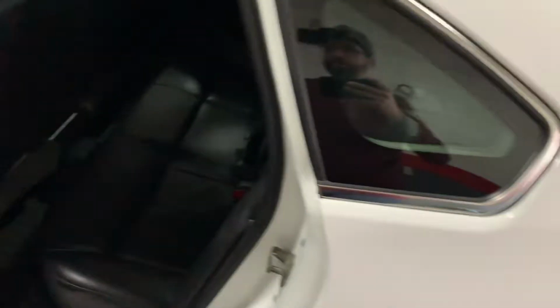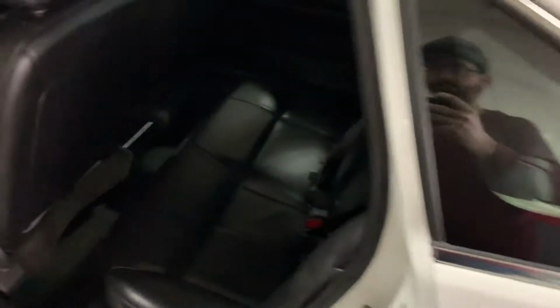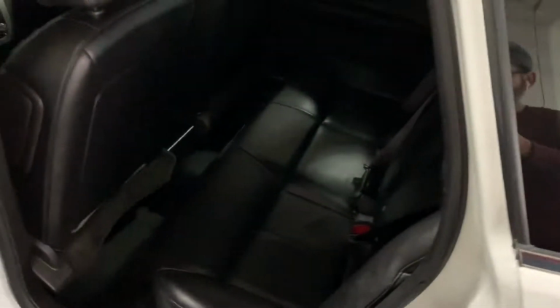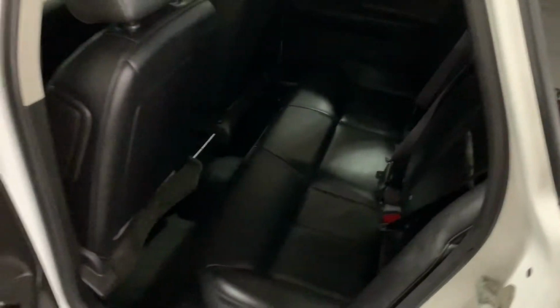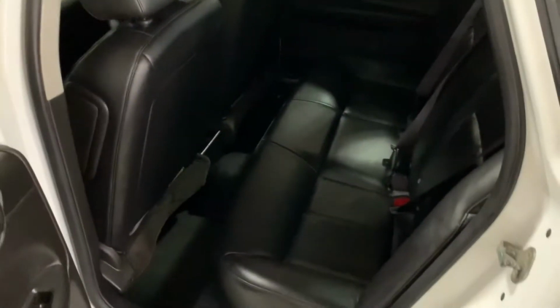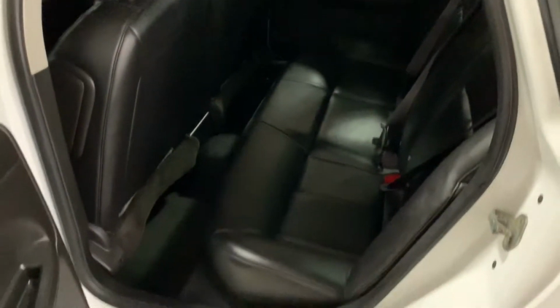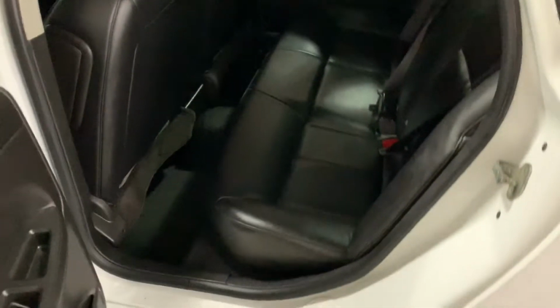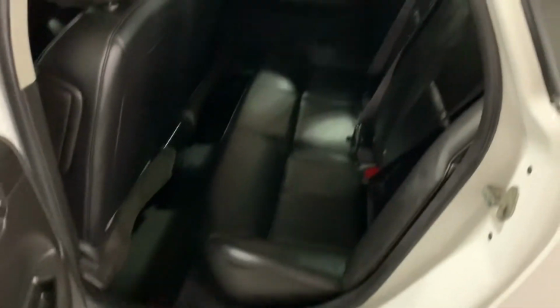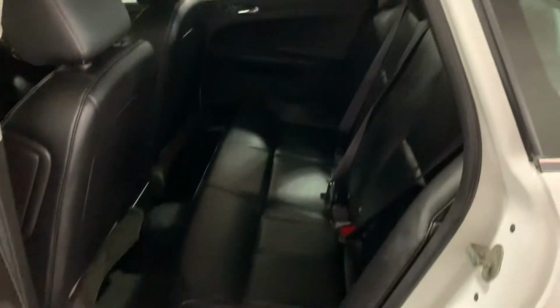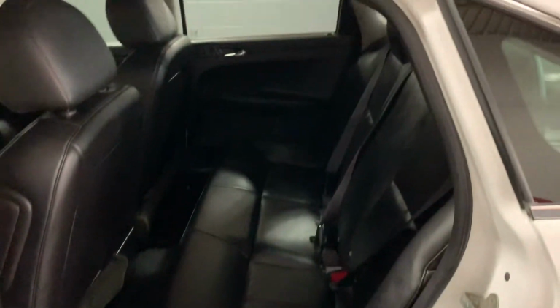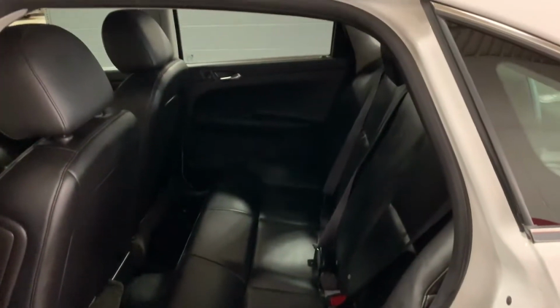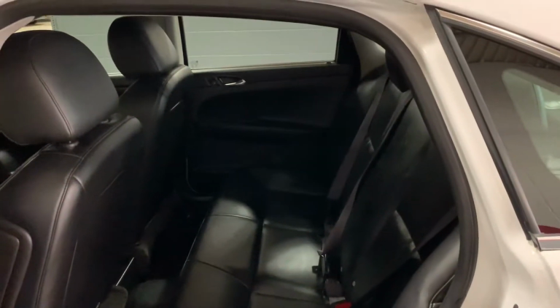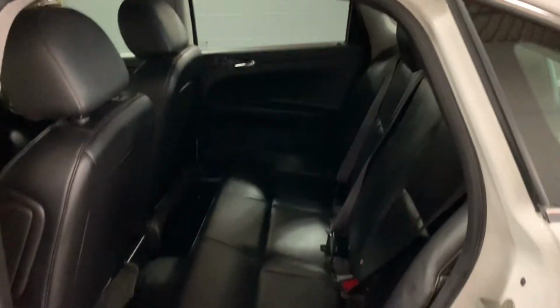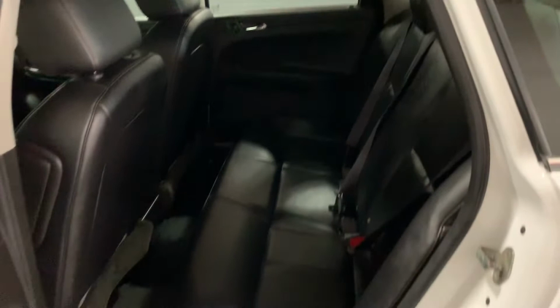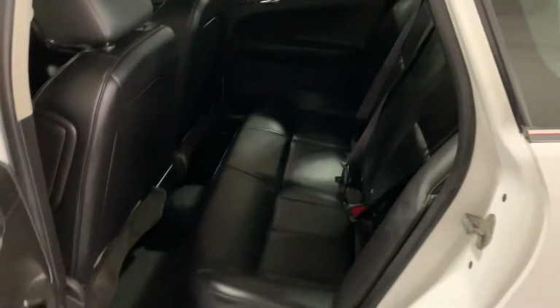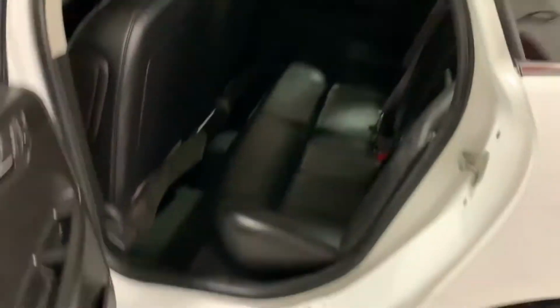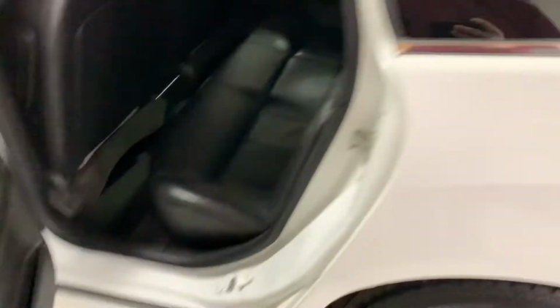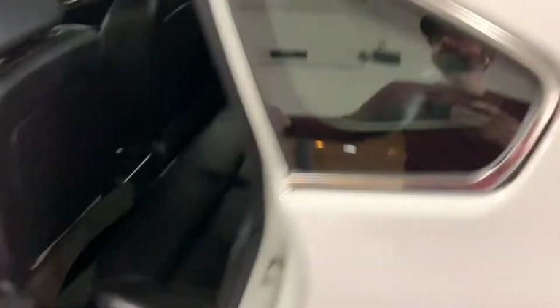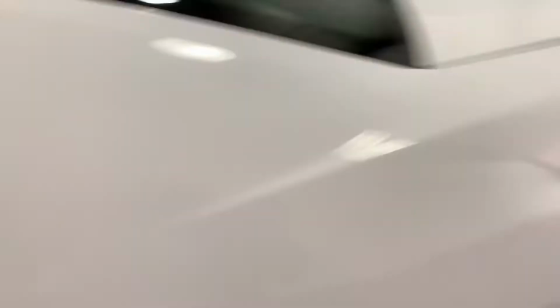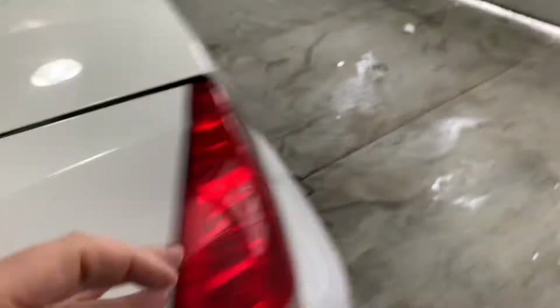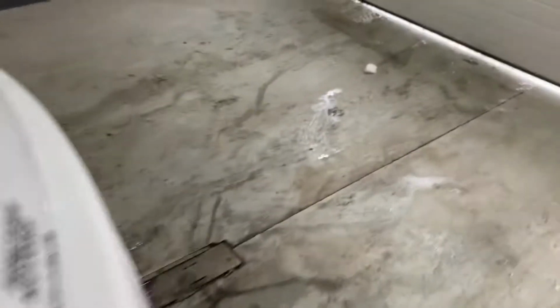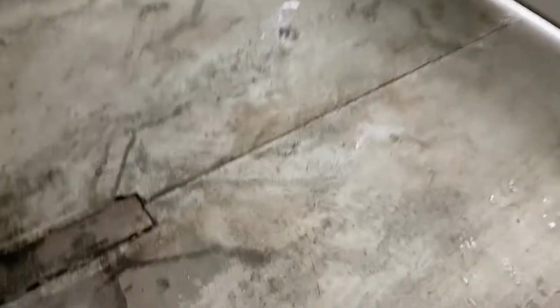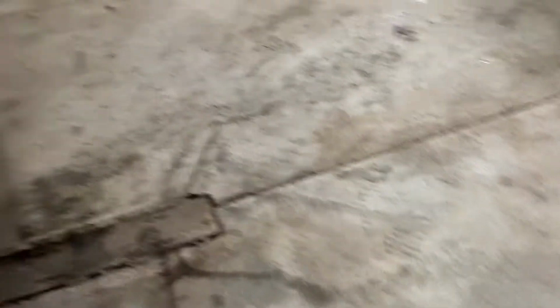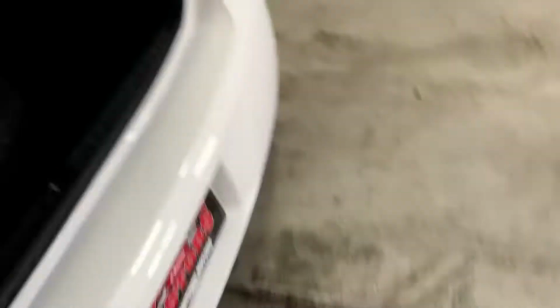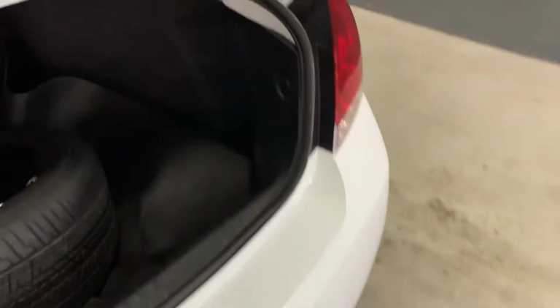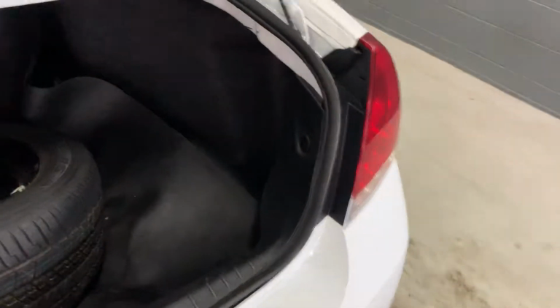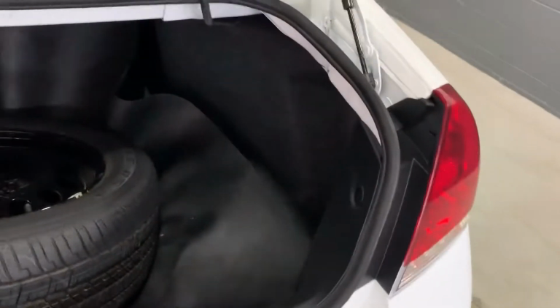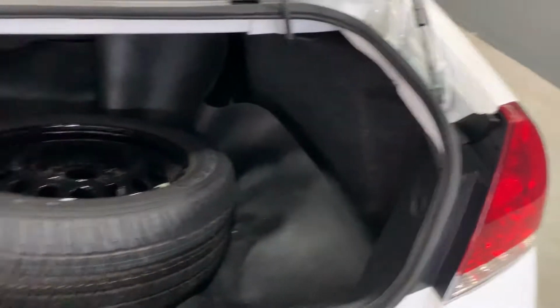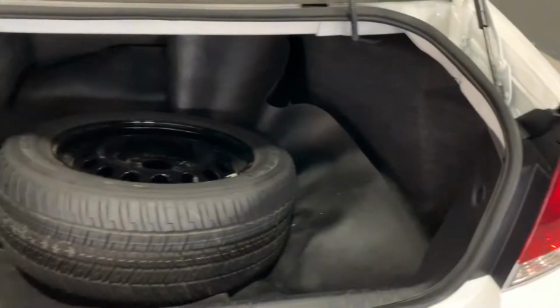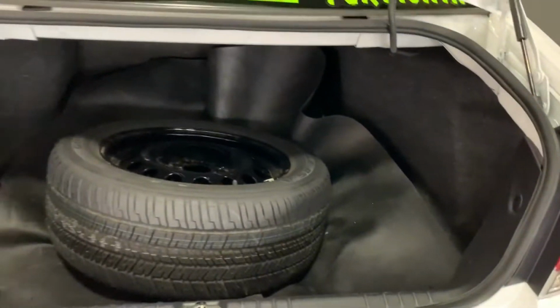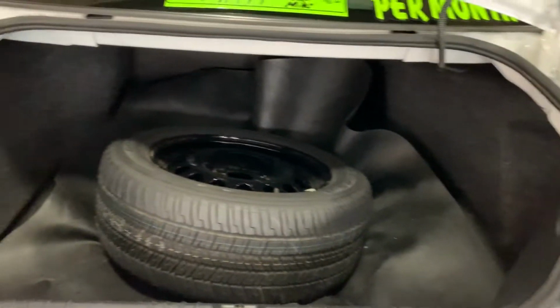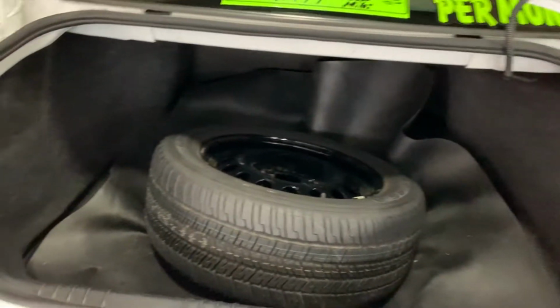Nice big back seat, side impact and side curtain airbags, a vinyl back seat, full size spare in the trunk.